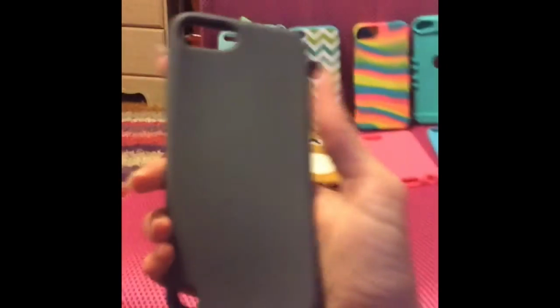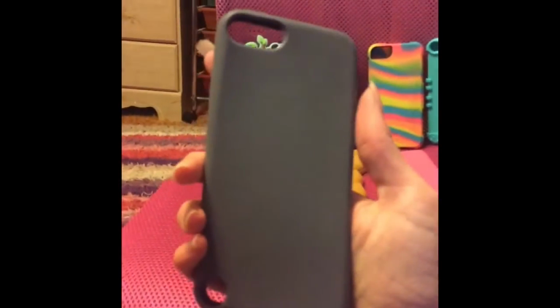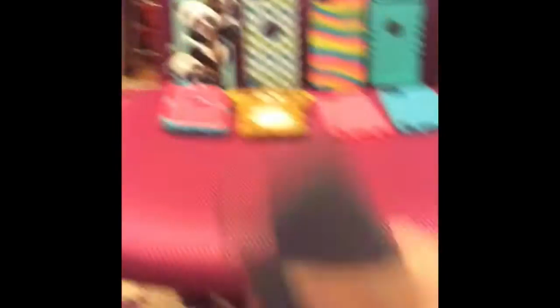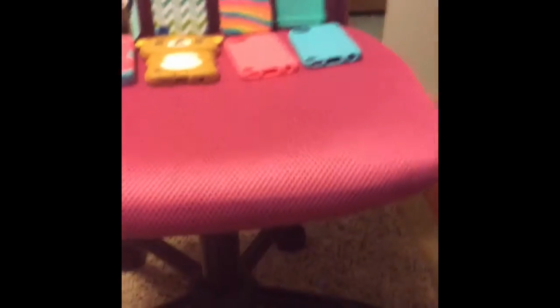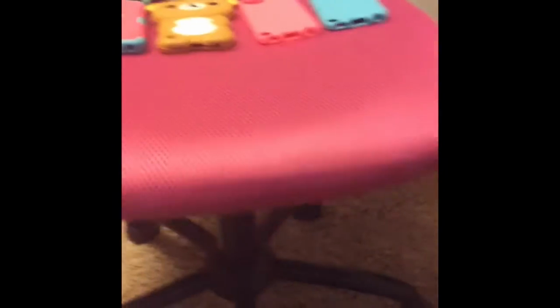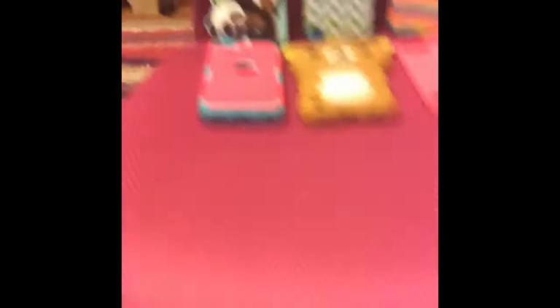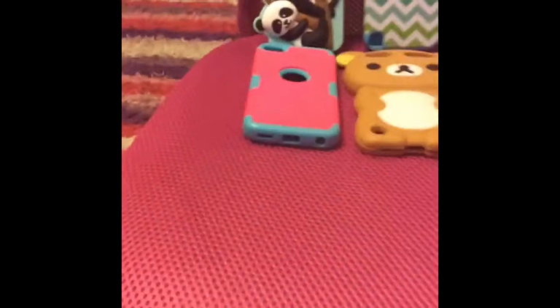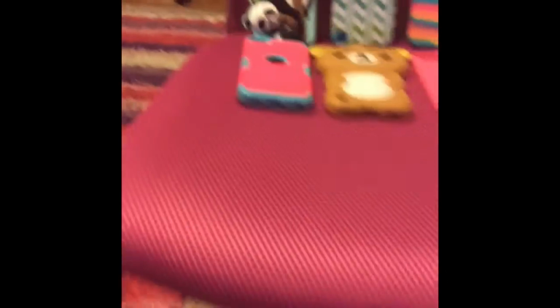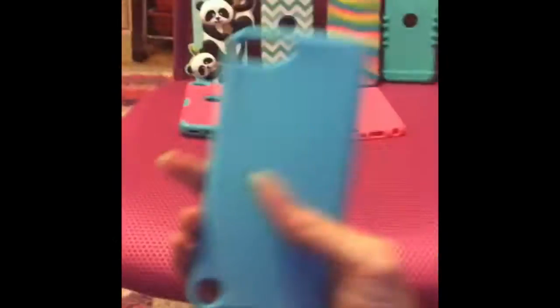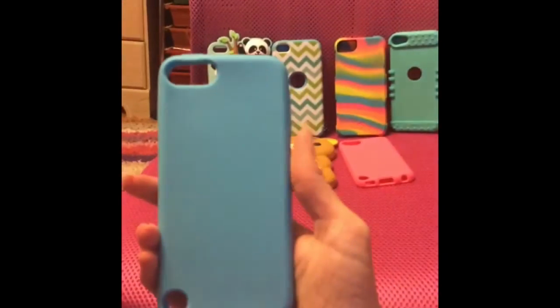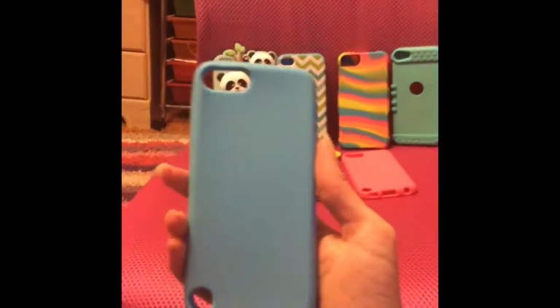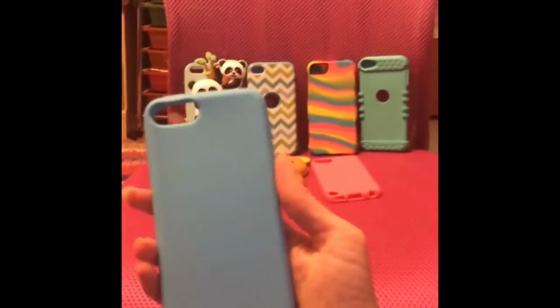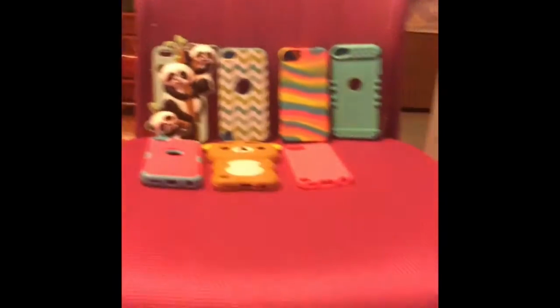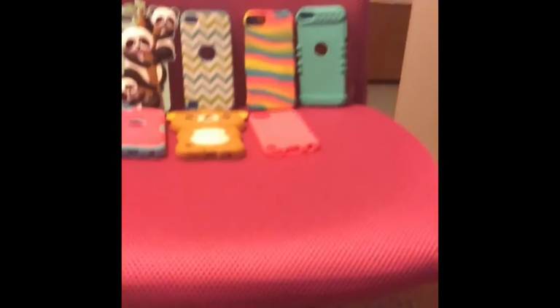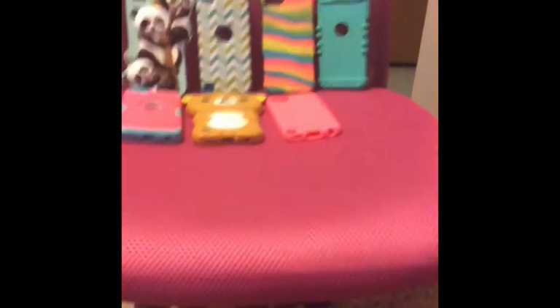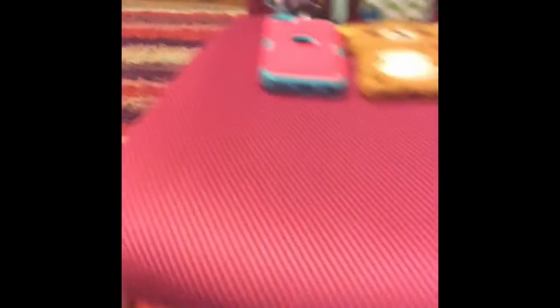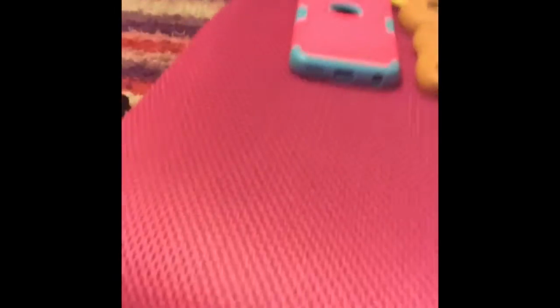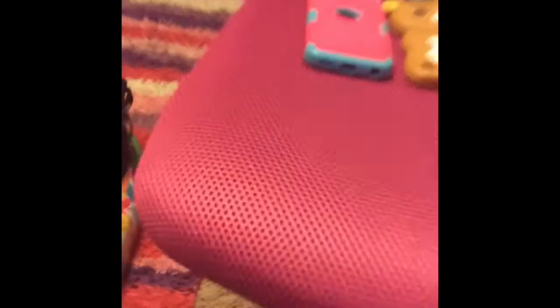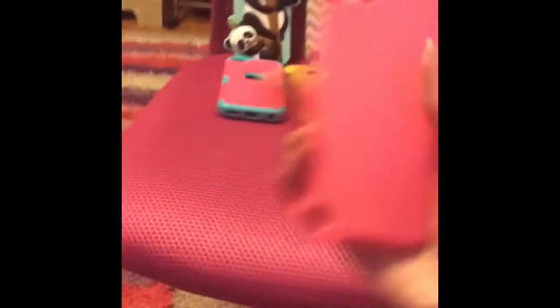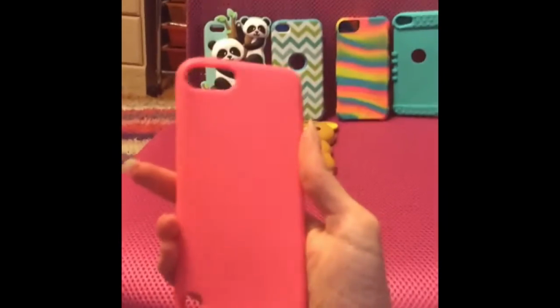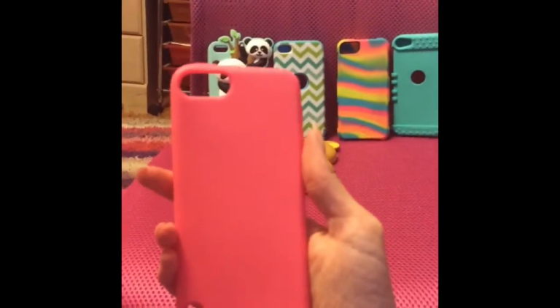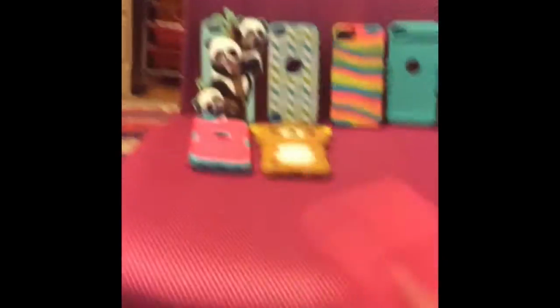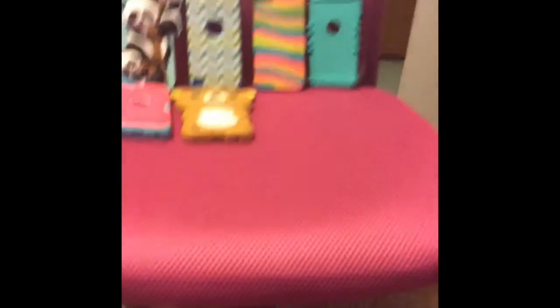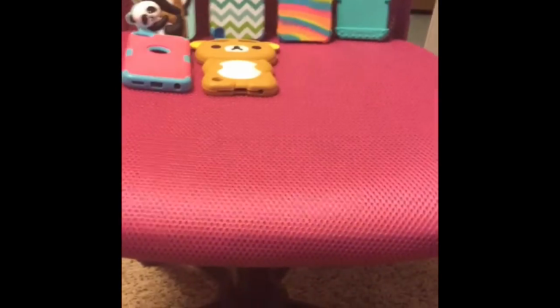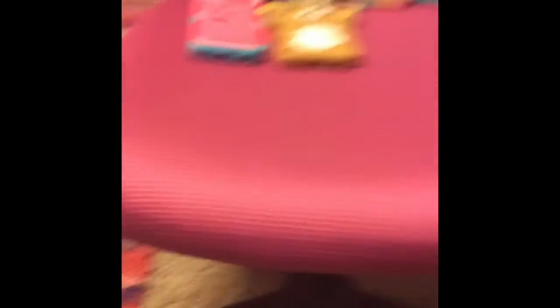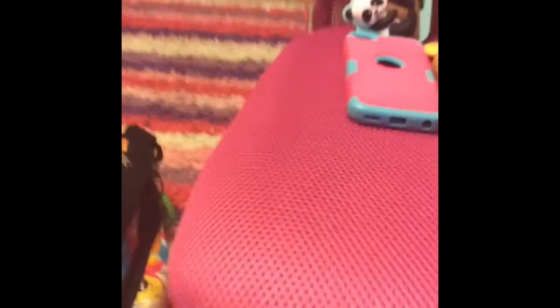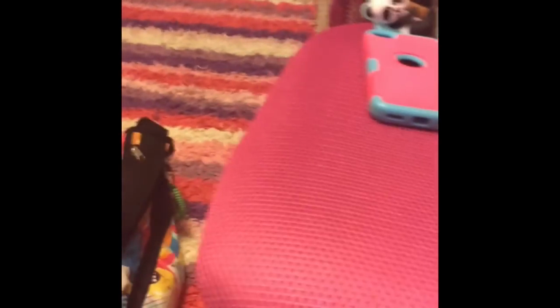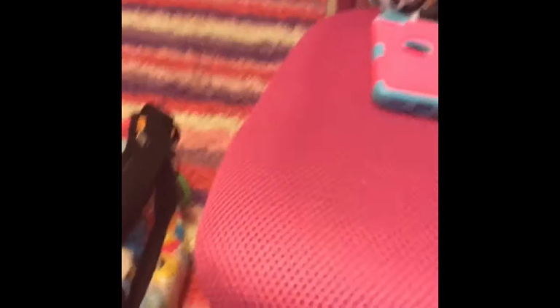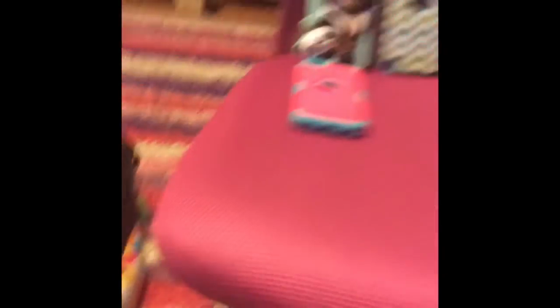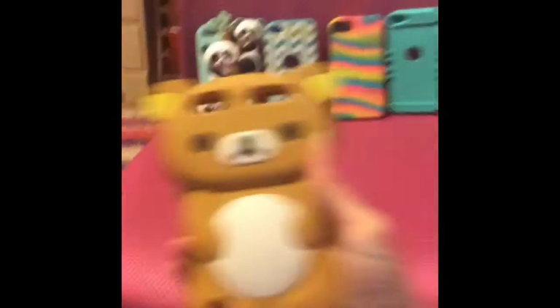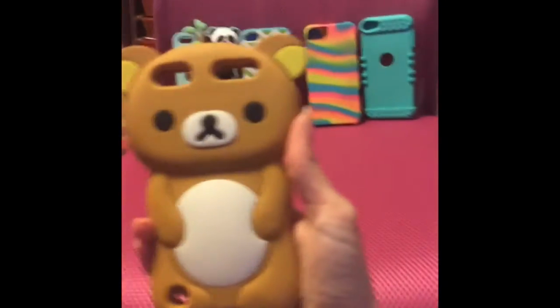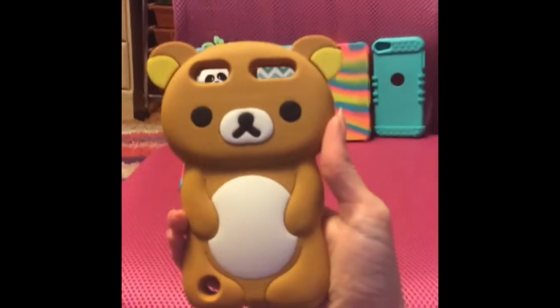A grey one, a blue one, another pink one, and a teddy bear one.